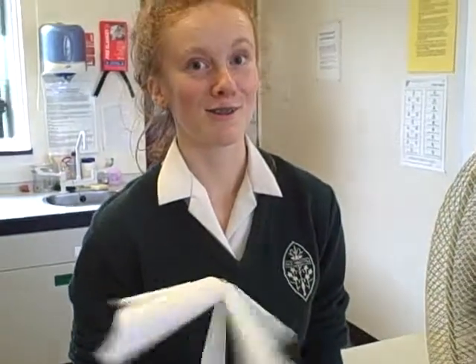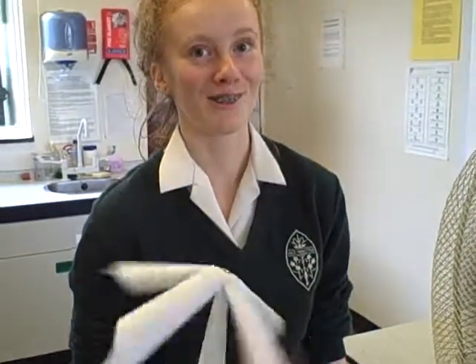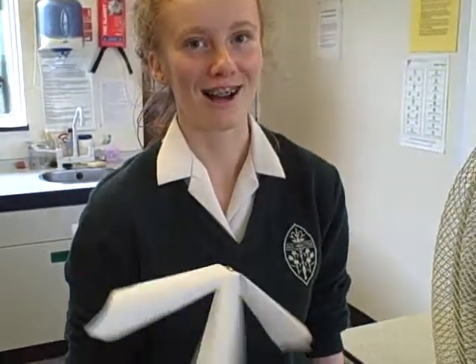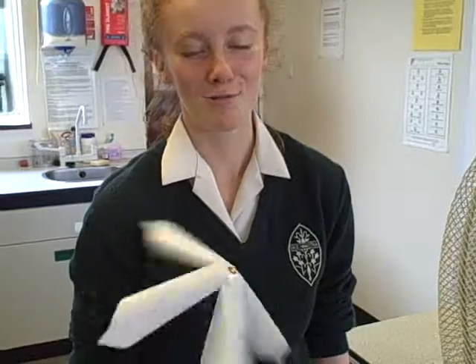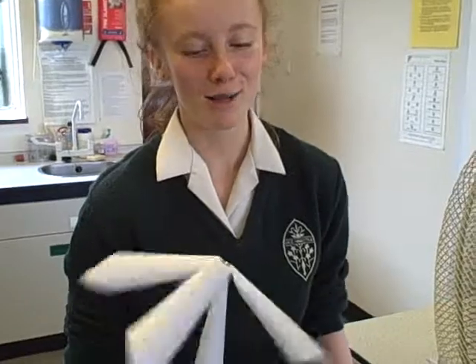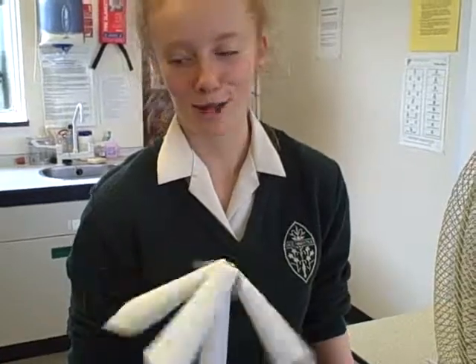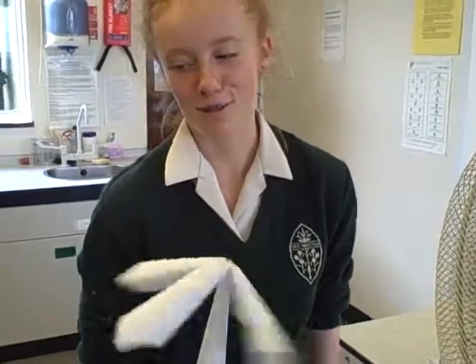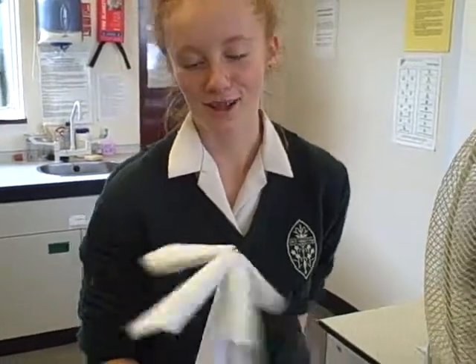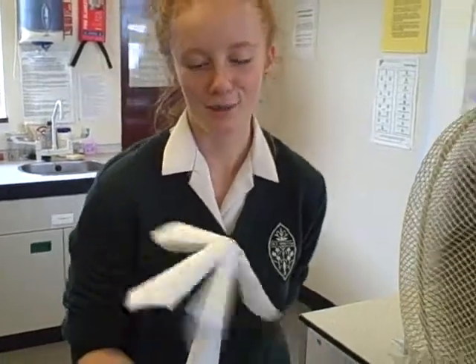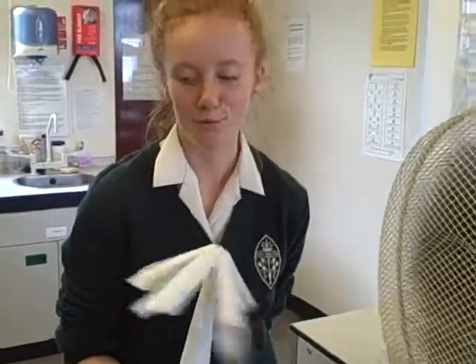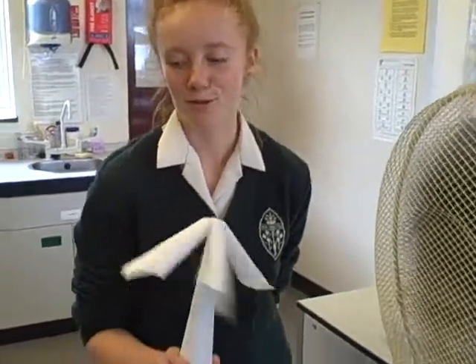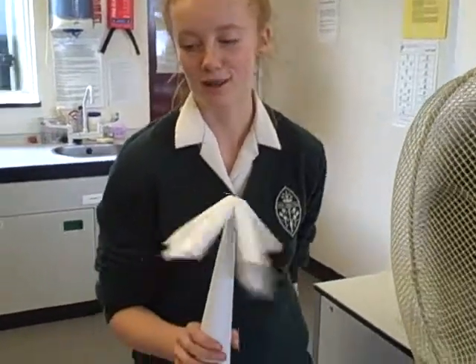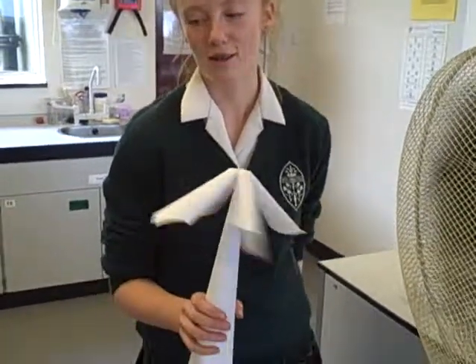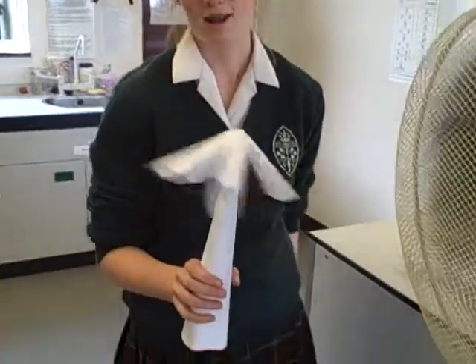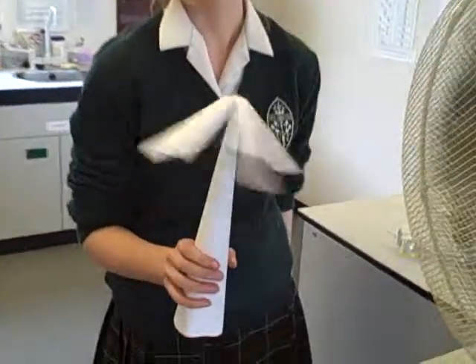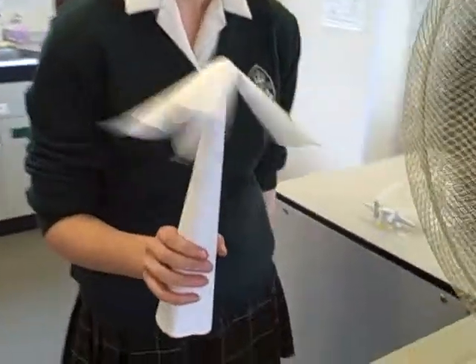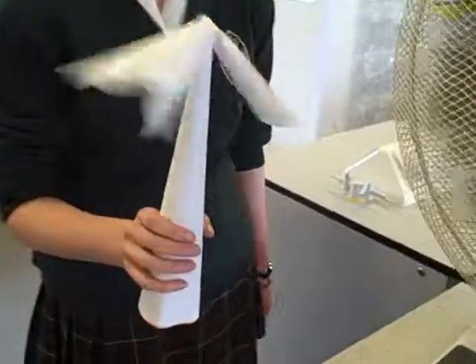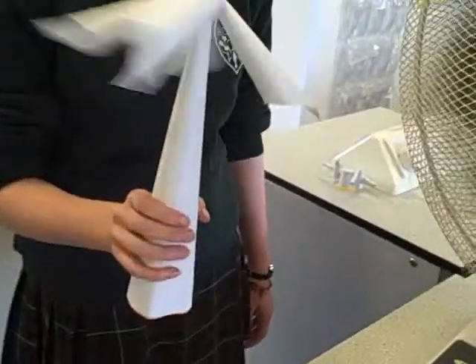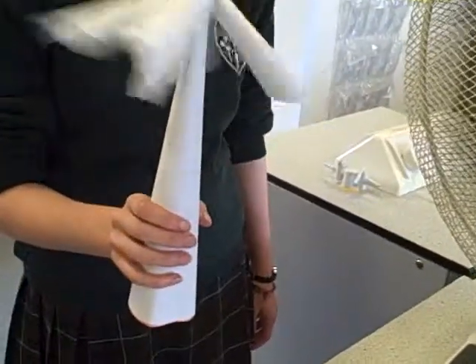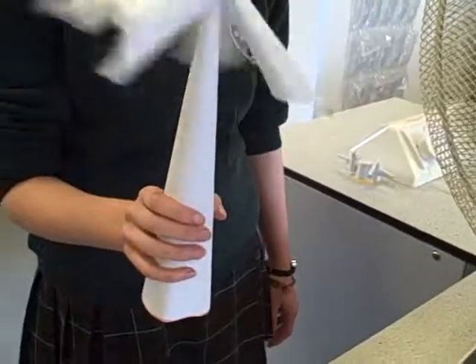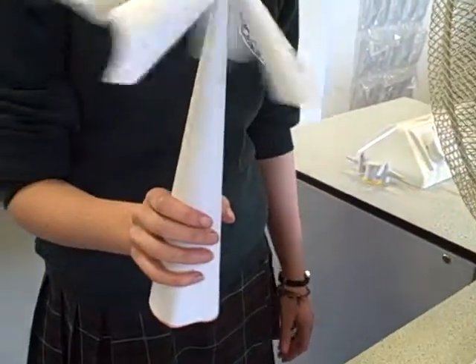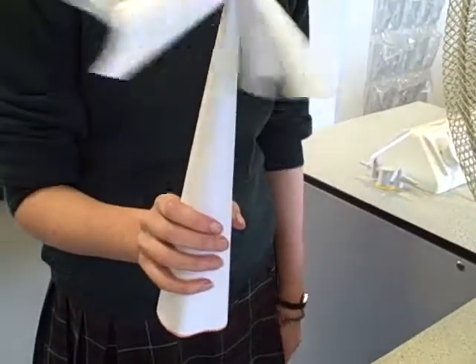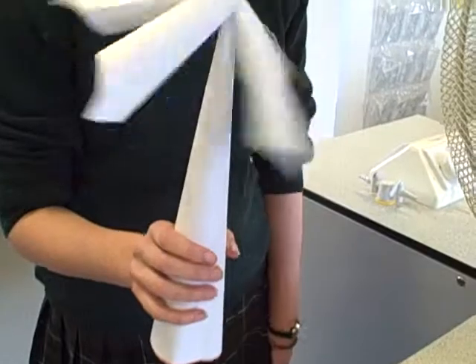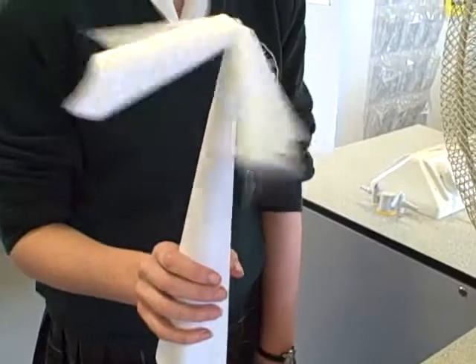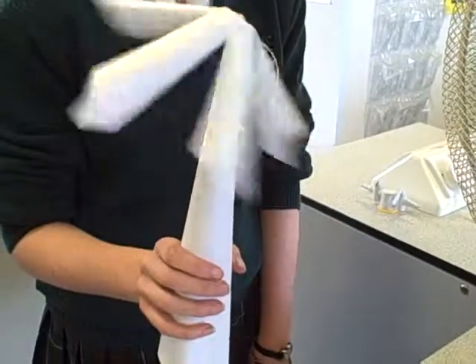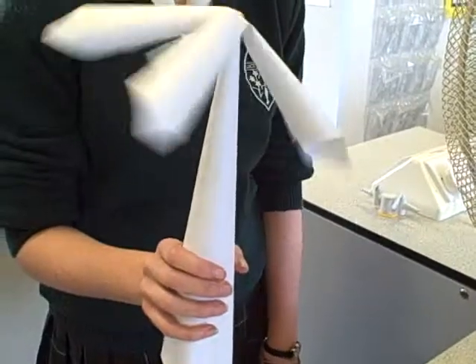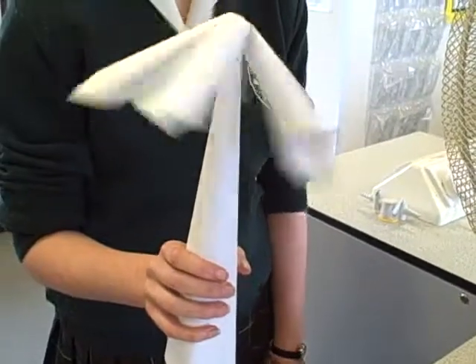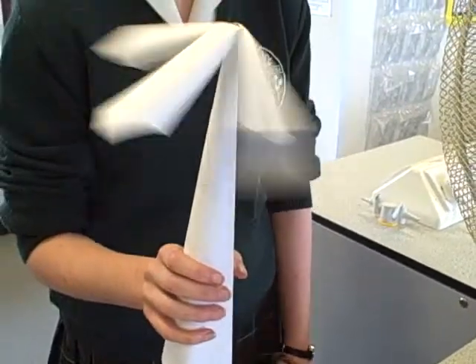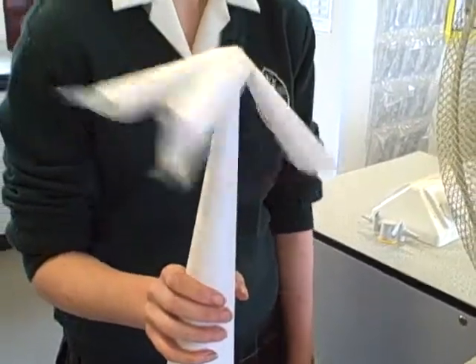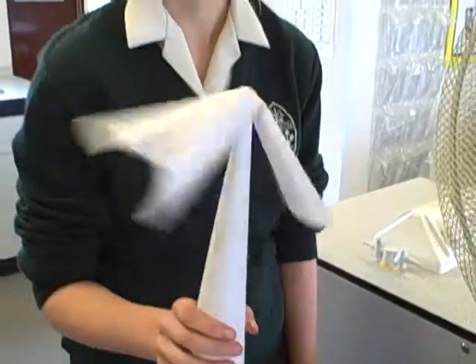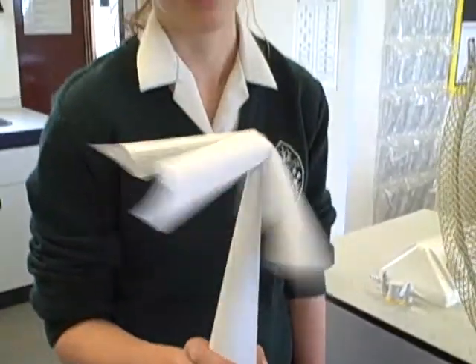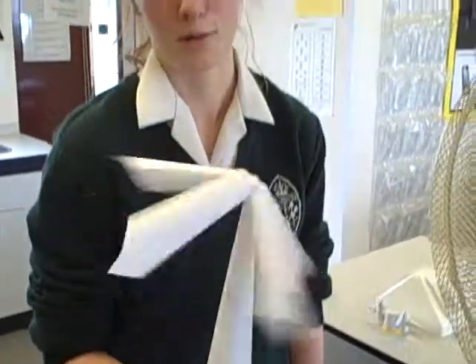Hello, my name is Amber and this is my windmill design. It has four funnels which are the turbine.